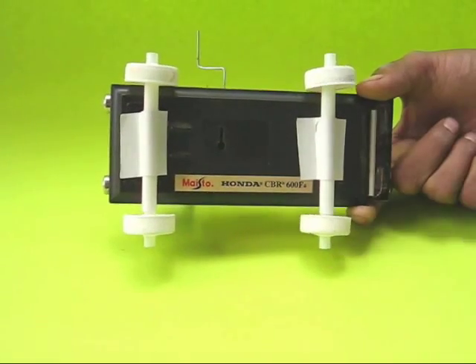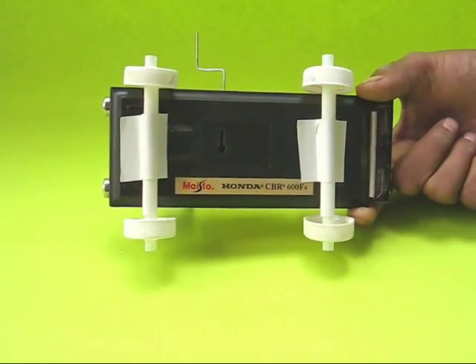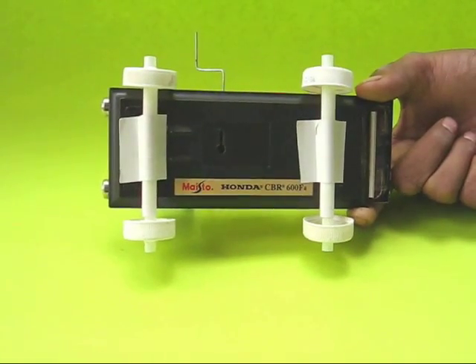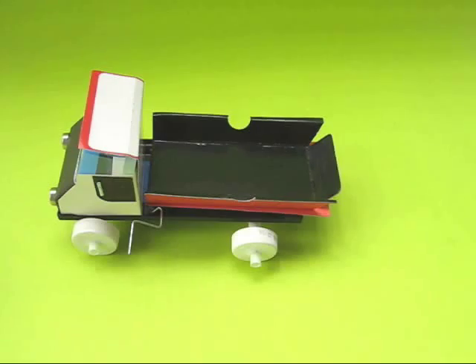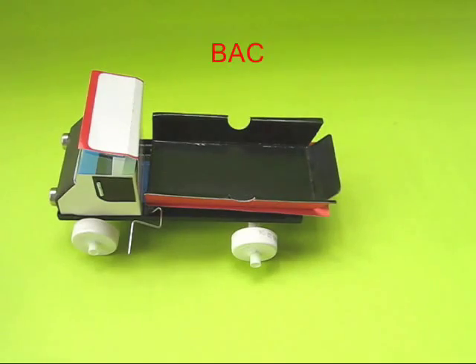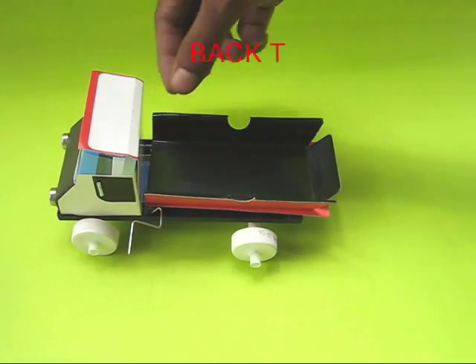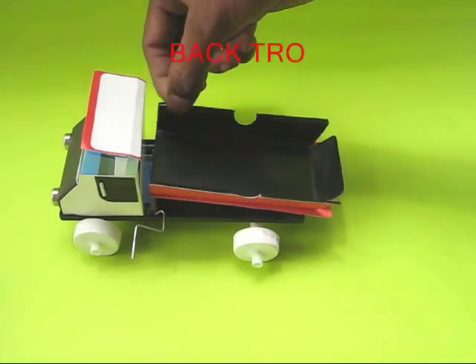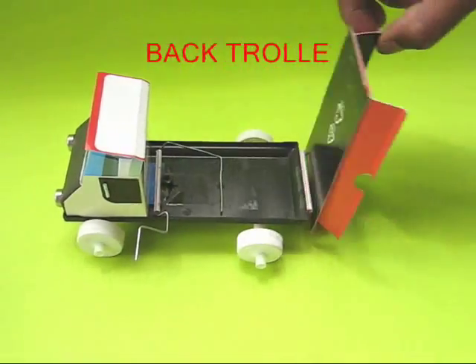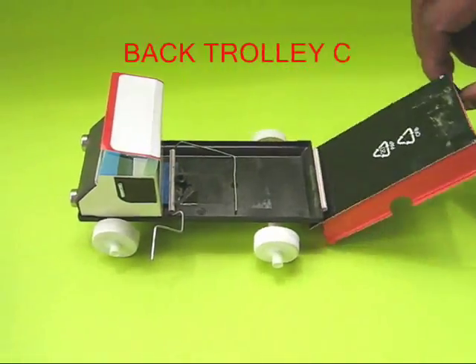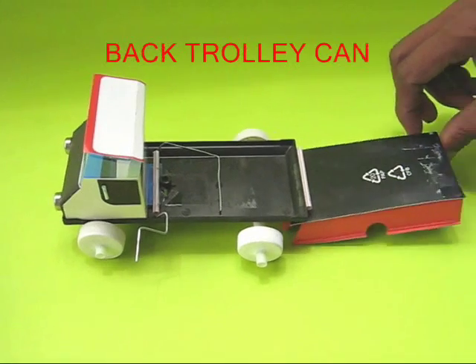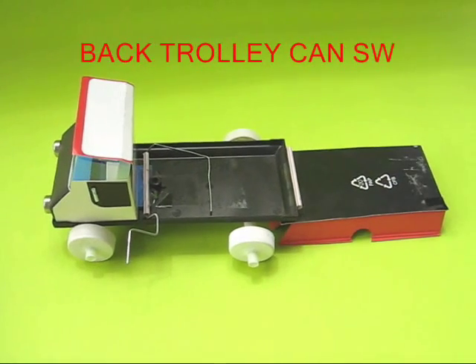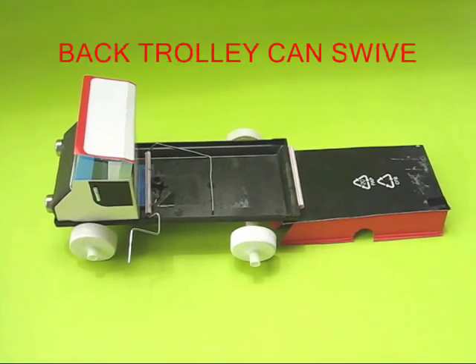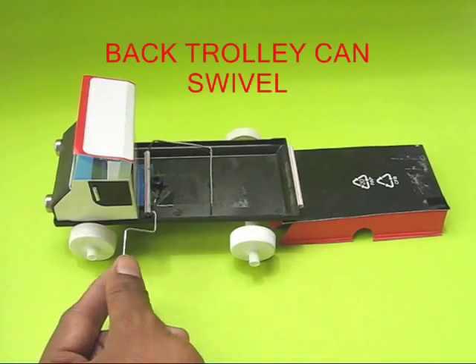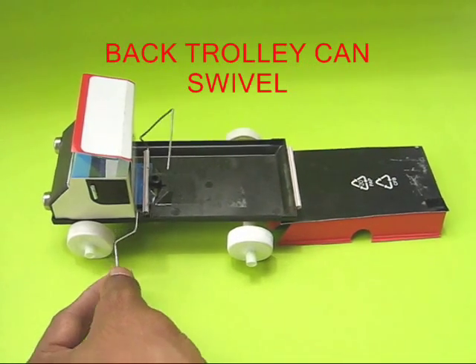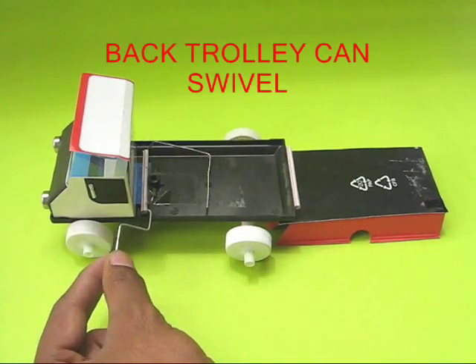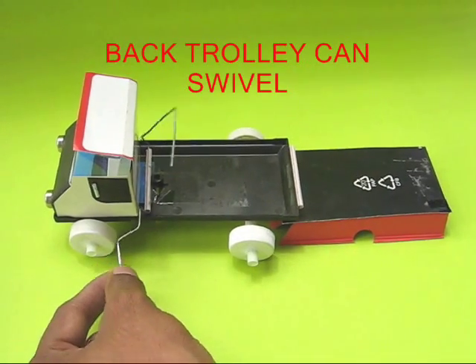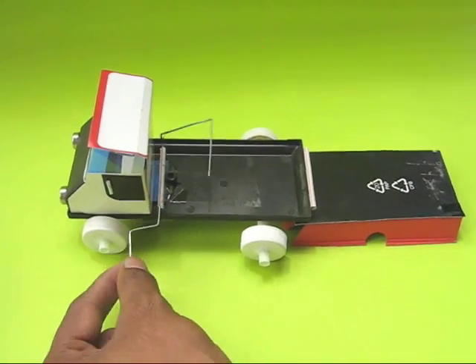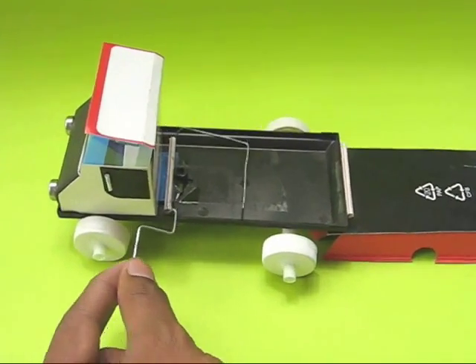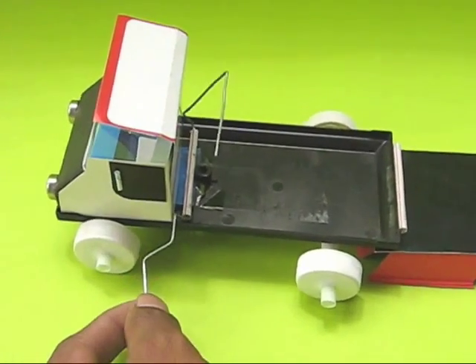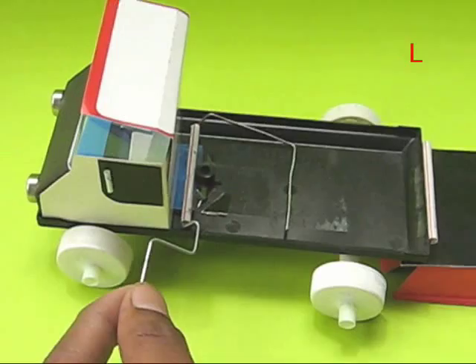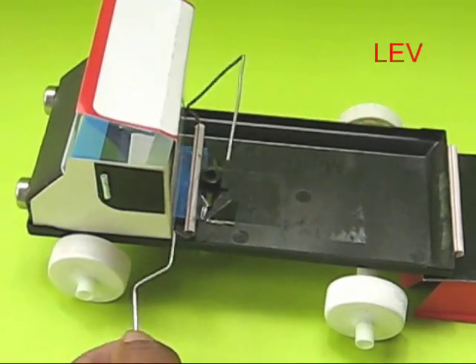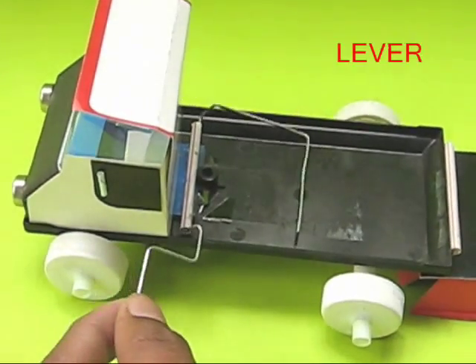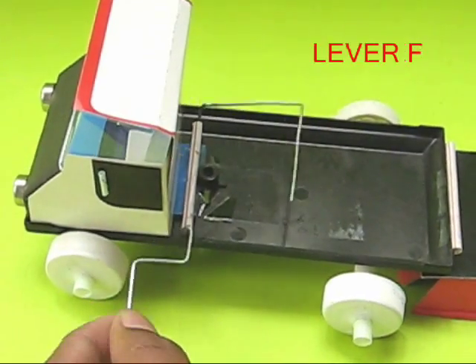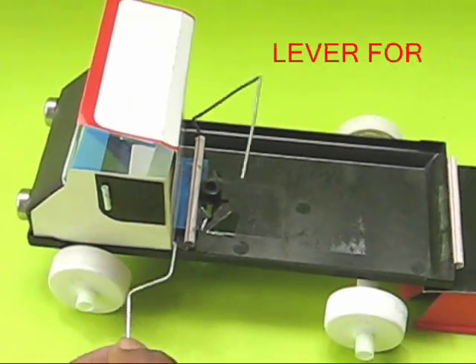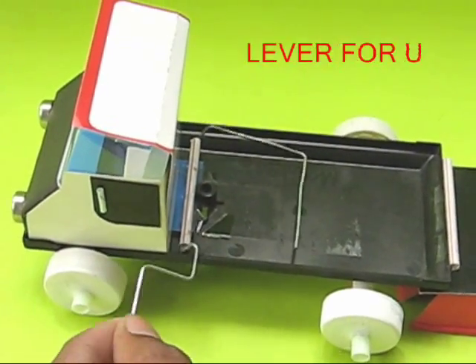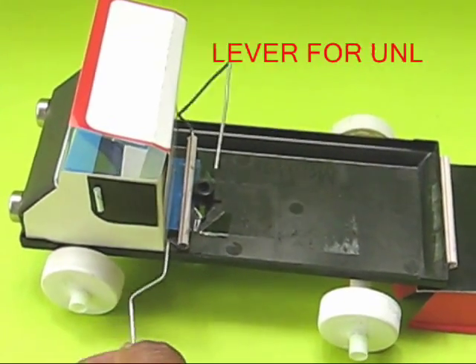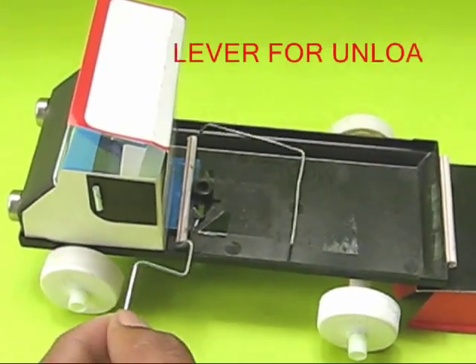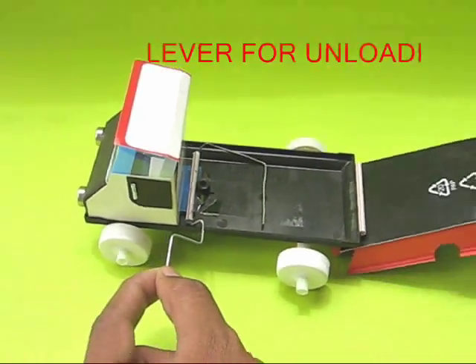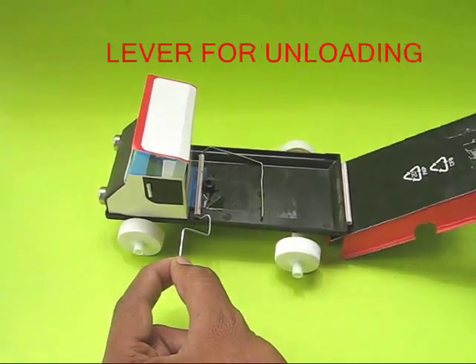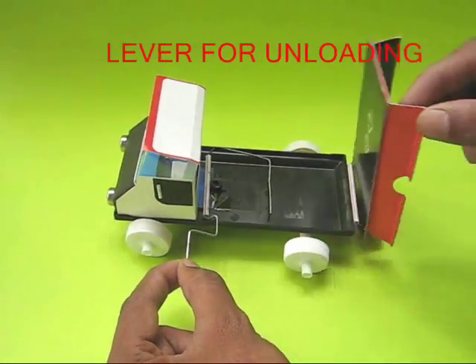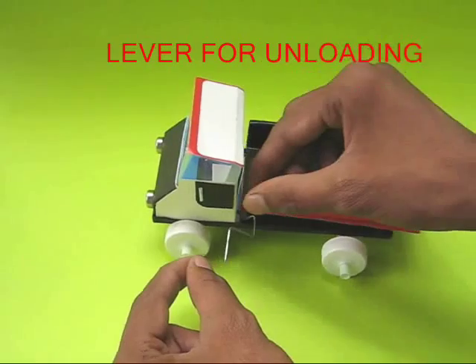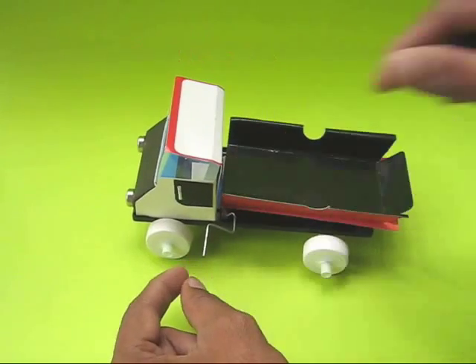The wheels actually move. The back trolley can swivel and turn over. When the cycle spoke lever is pressed, see how the lever tips the trolley.